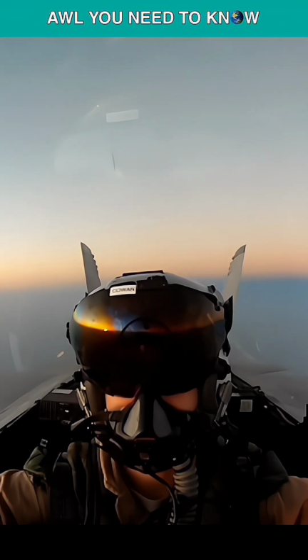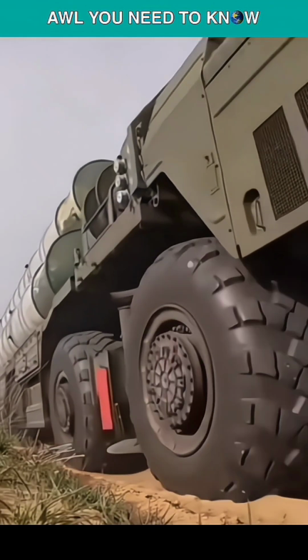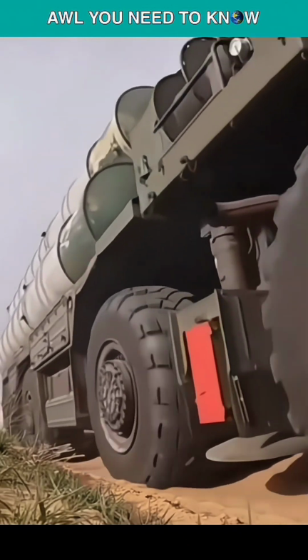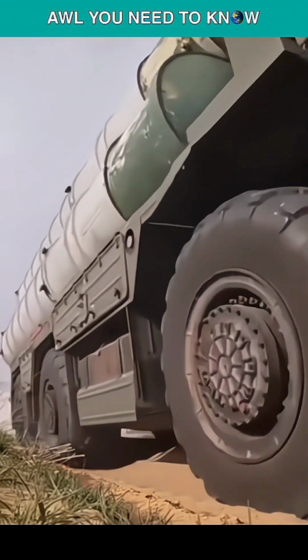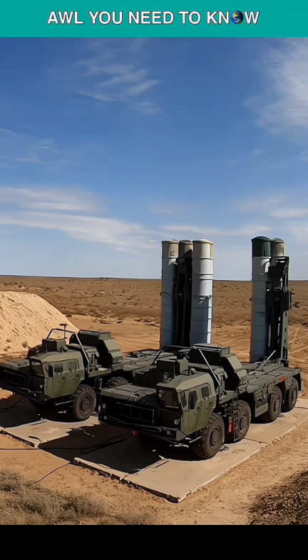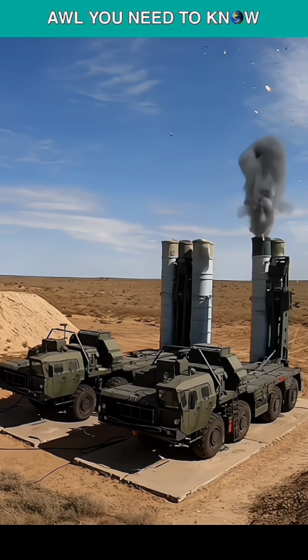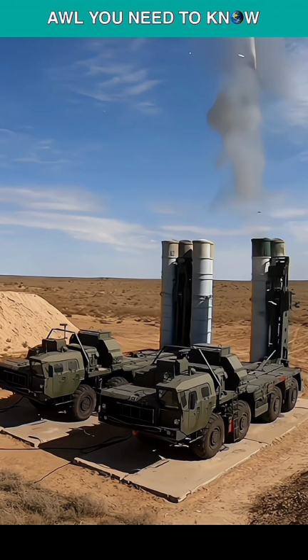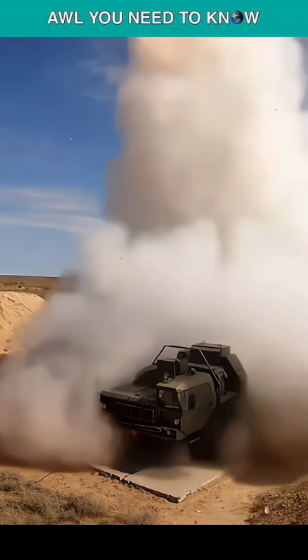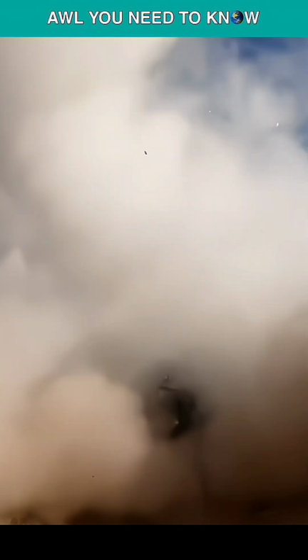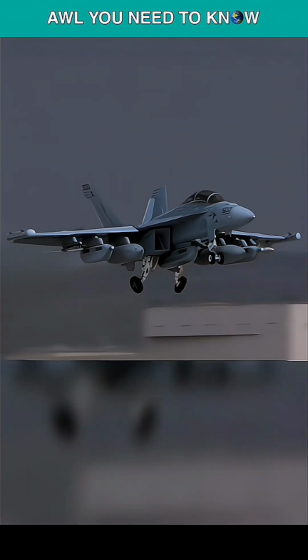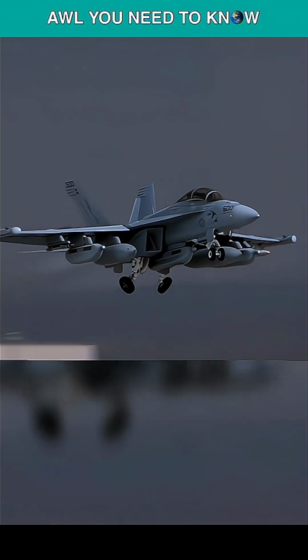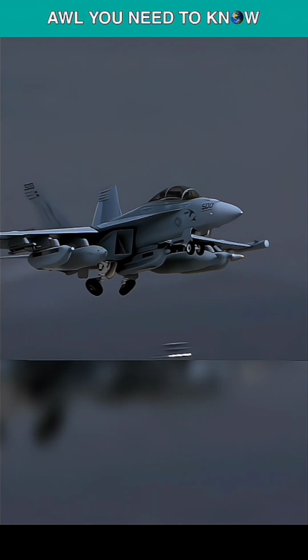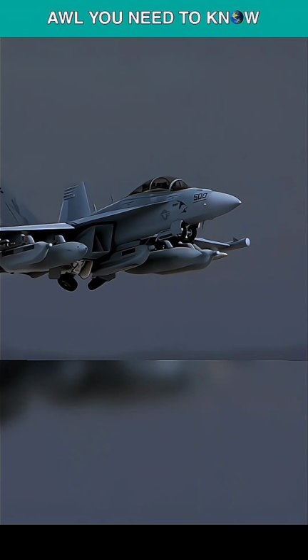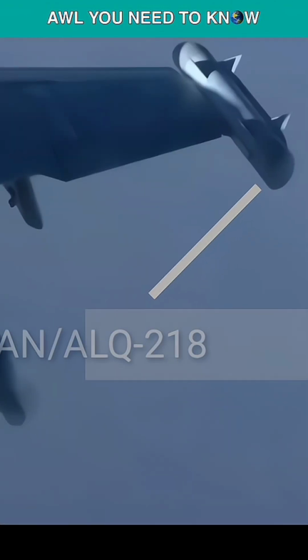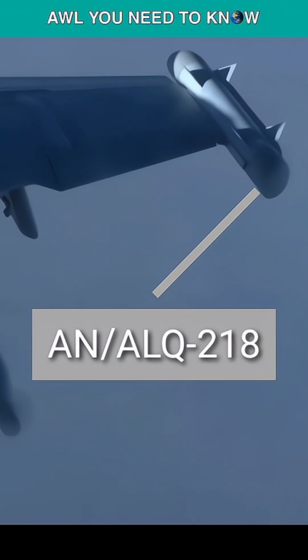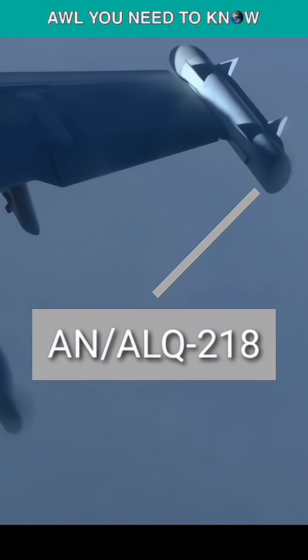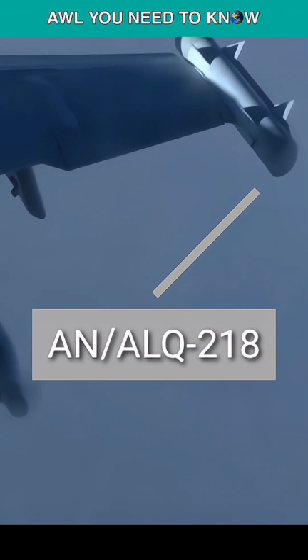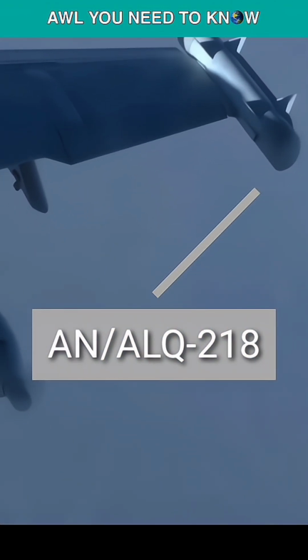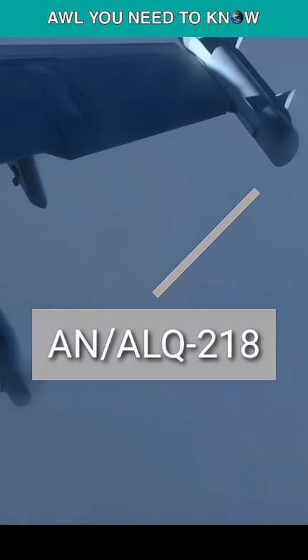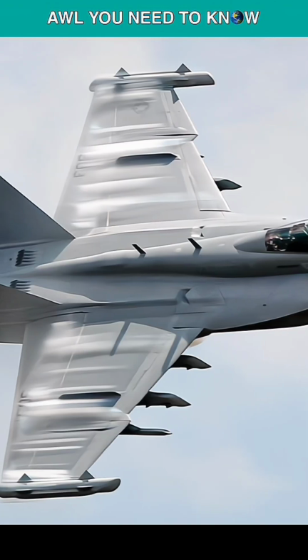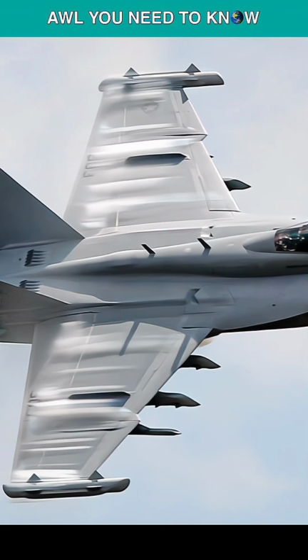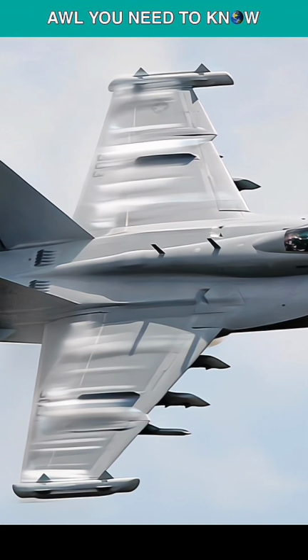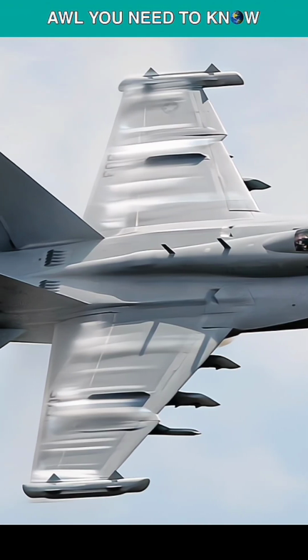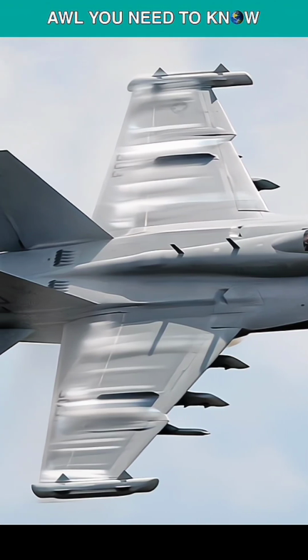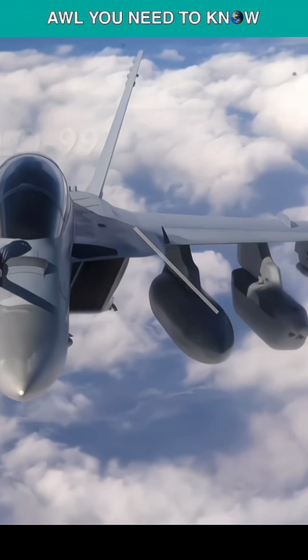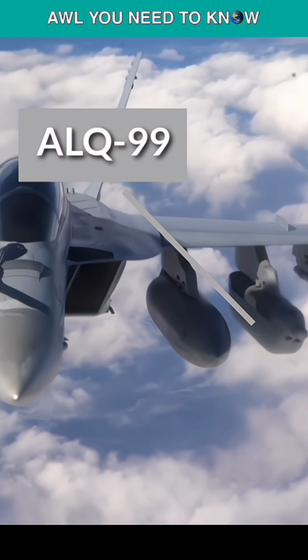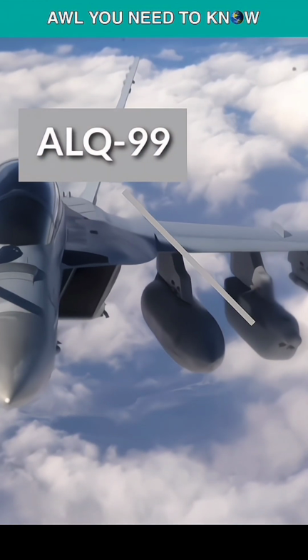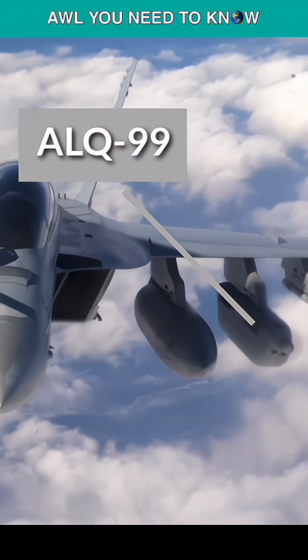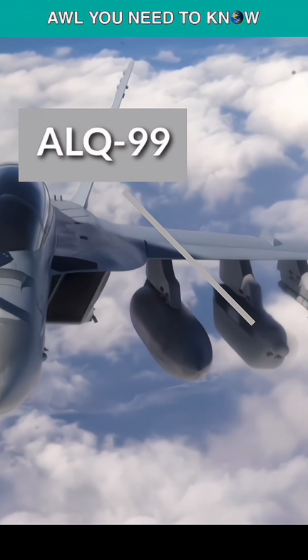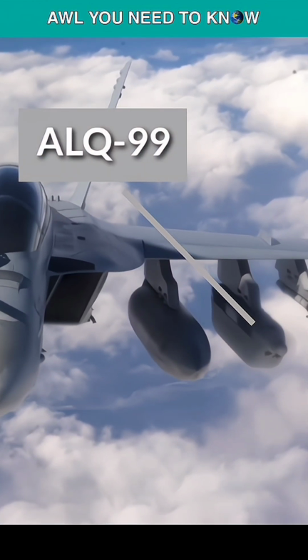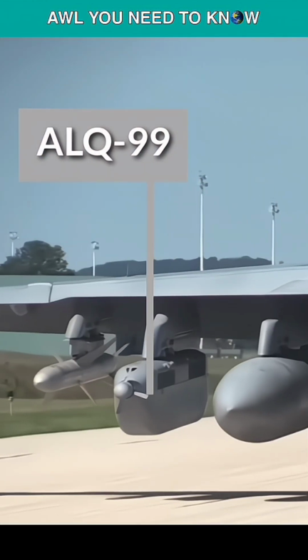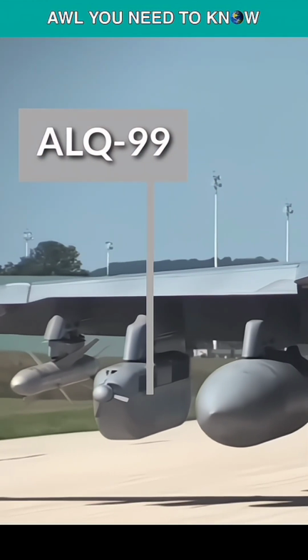All known surface-to-air threats can be detected and jammed with the use of a full-spectrum electronic warfare package, which consists of AN/ALQ-218 wideband receivers mounted on the wingtips of the aircraft and ALQ-99 high- and low-band tactical jamming pods.